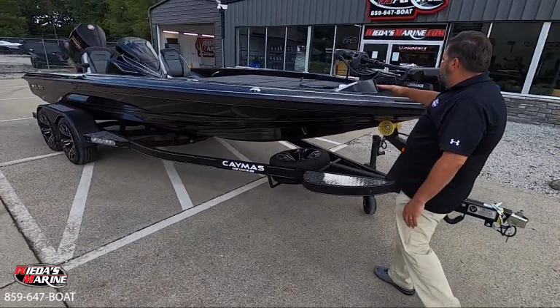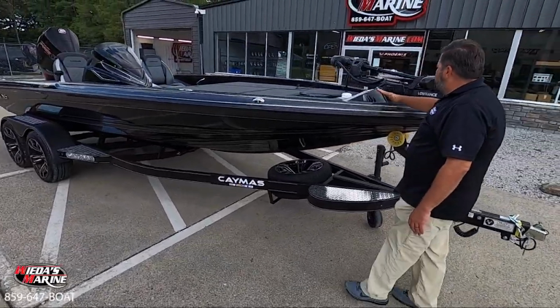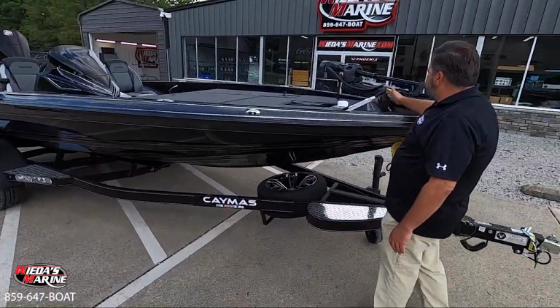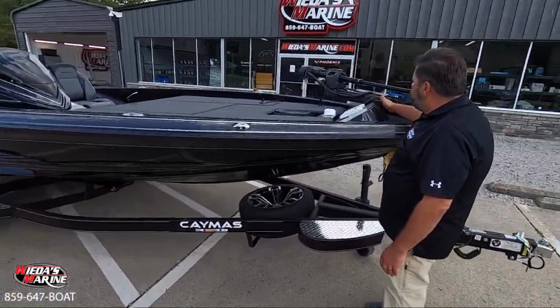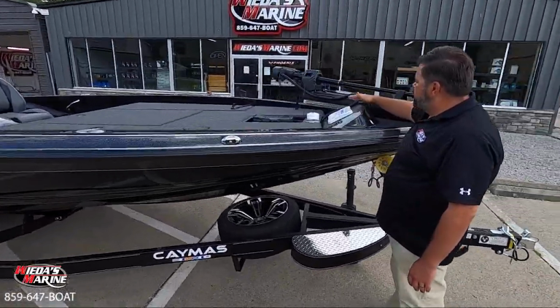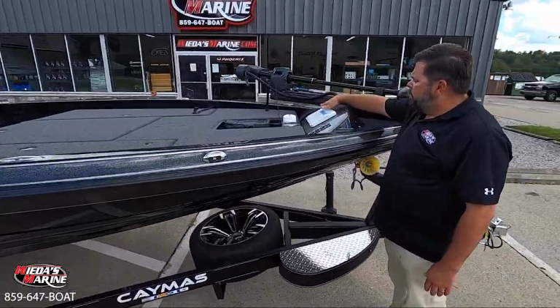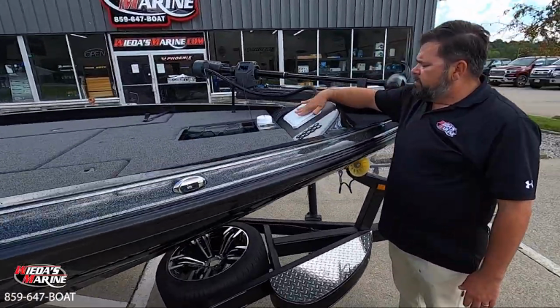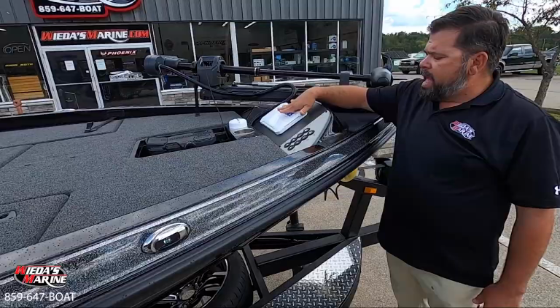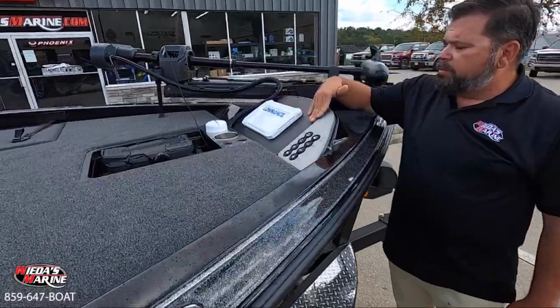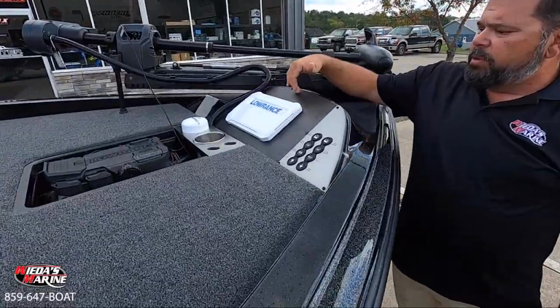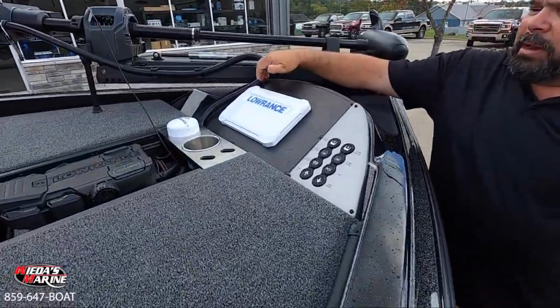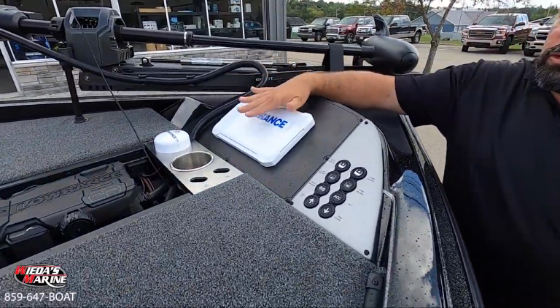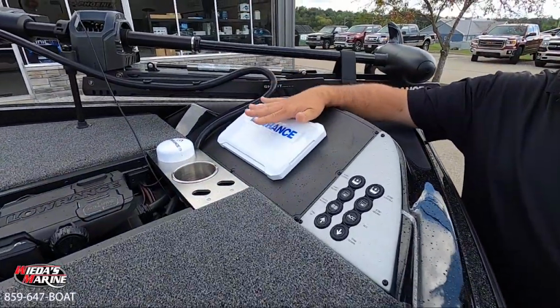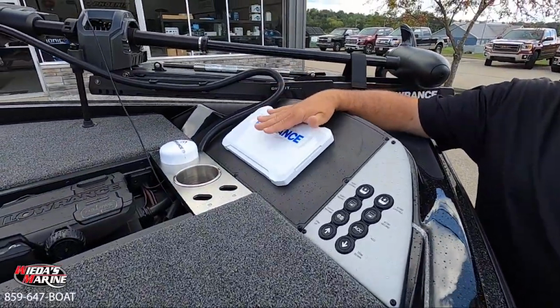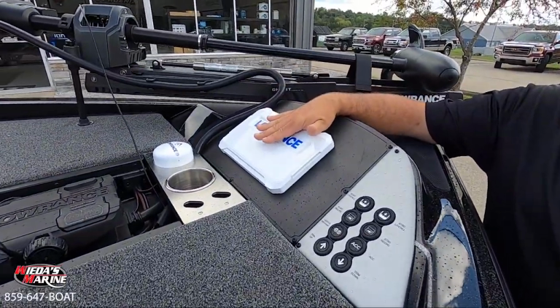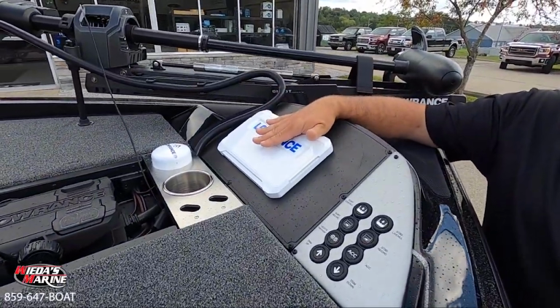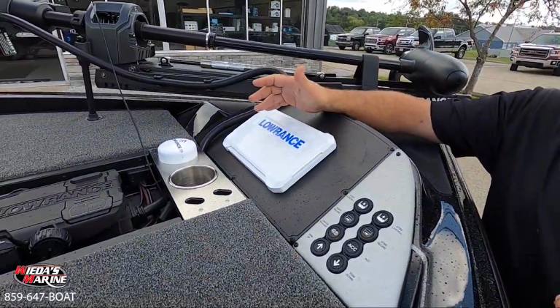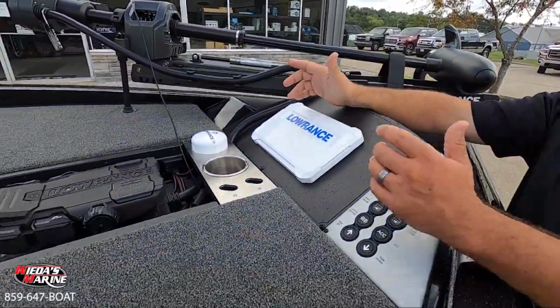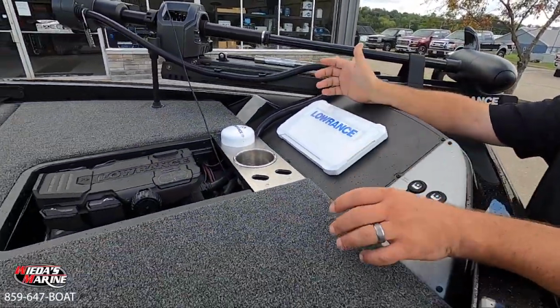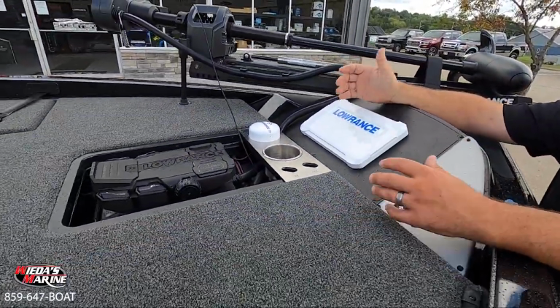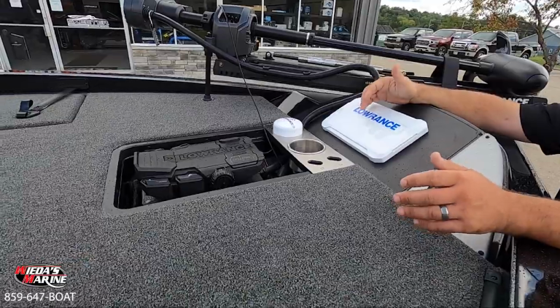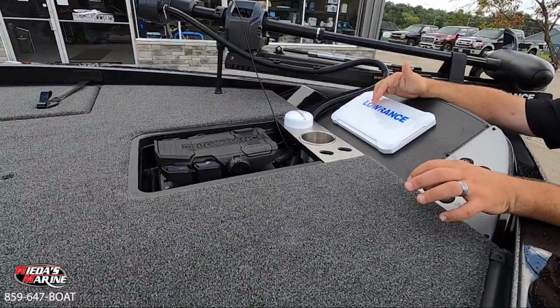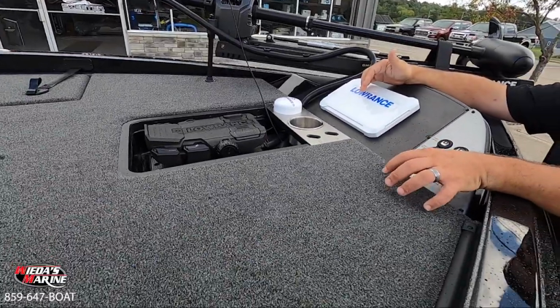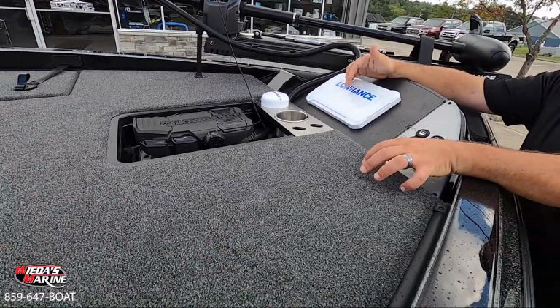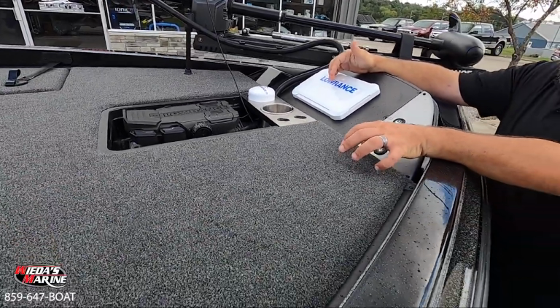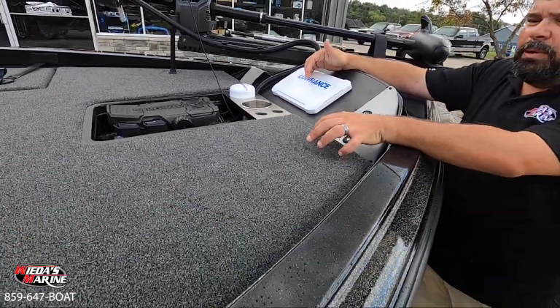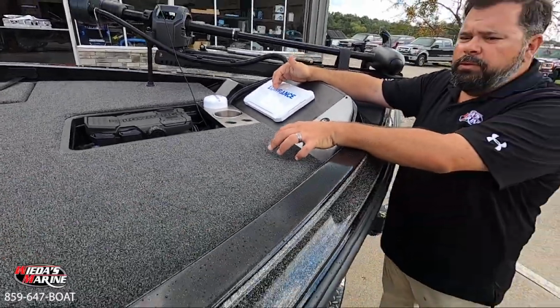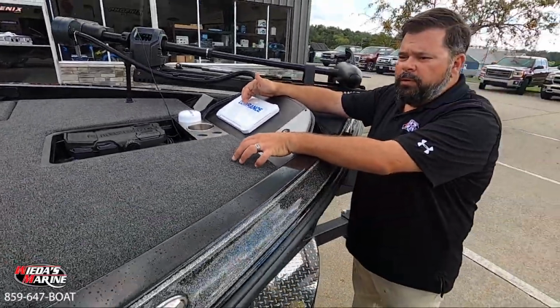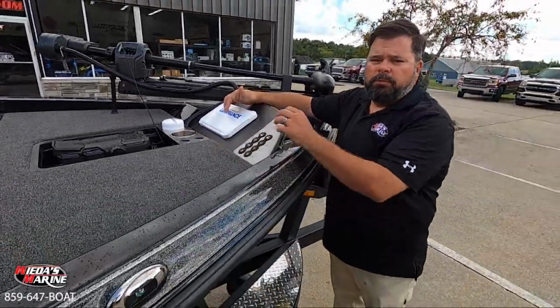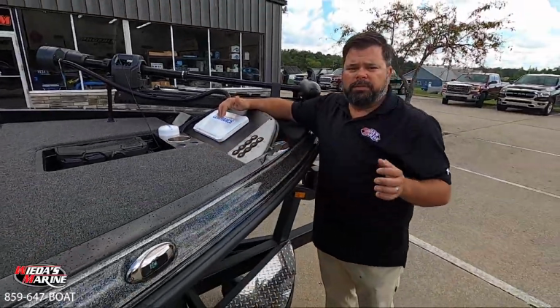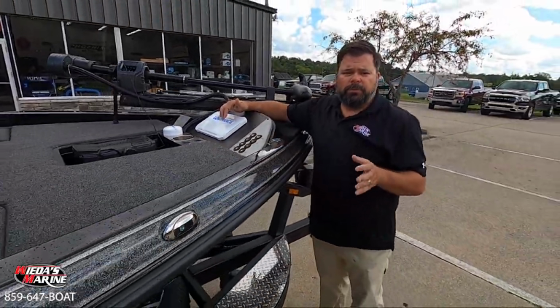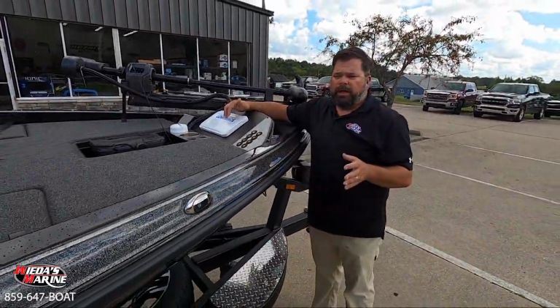Caymus does one of the best bow plates up here. This is a nine, but we can flush them out up to a 12 here very comfortably, and we have very good access to the front of the boat — we can get right up here into the front of the boat, which makes it really, really nice.